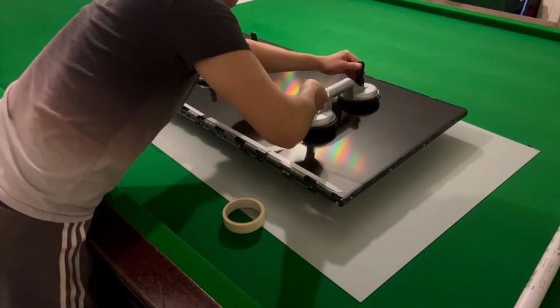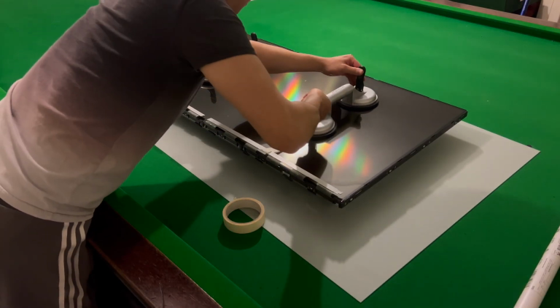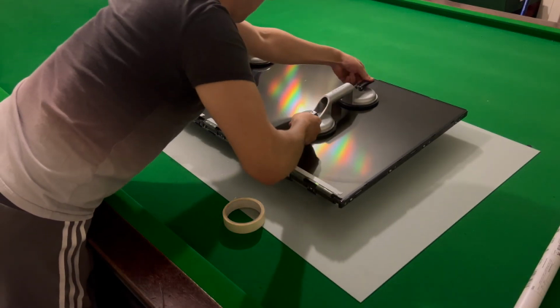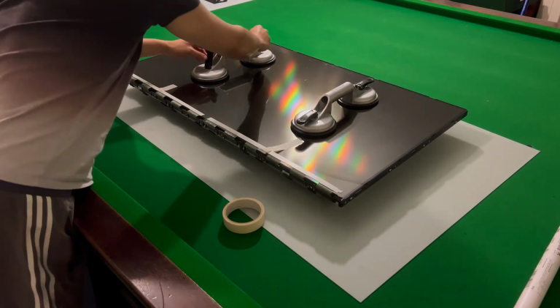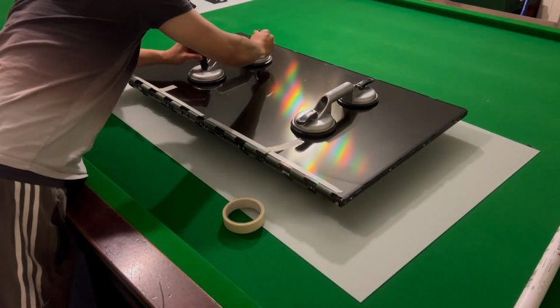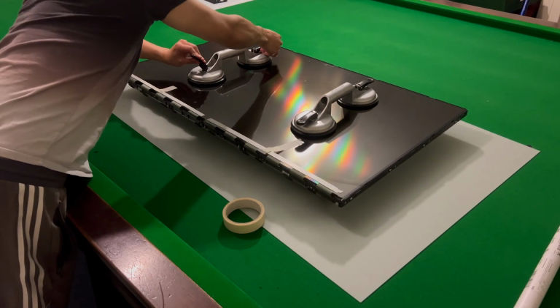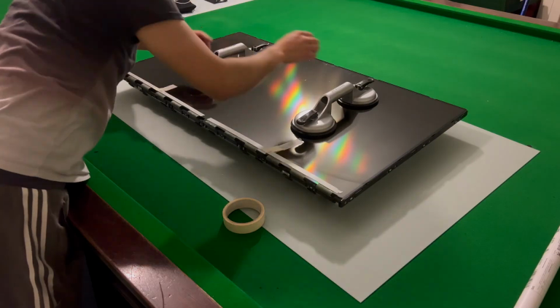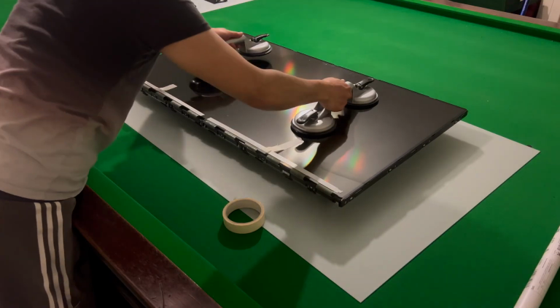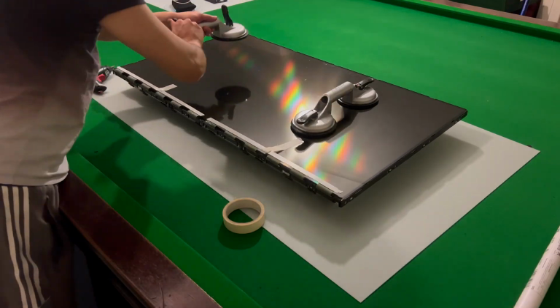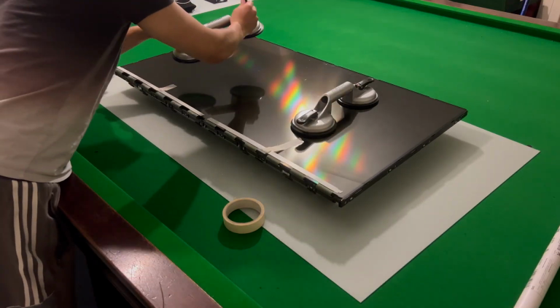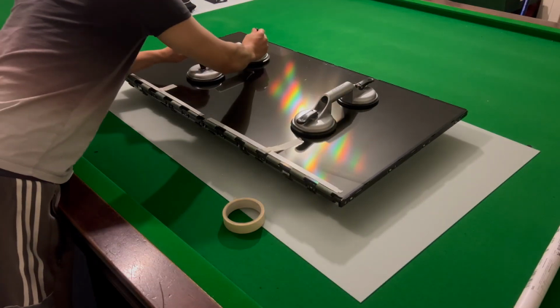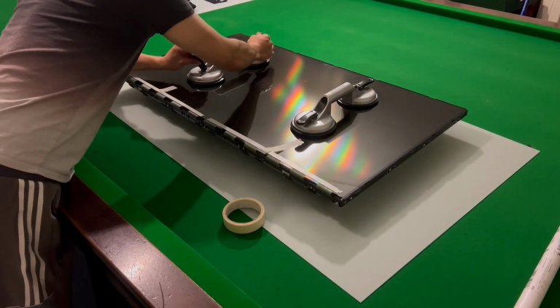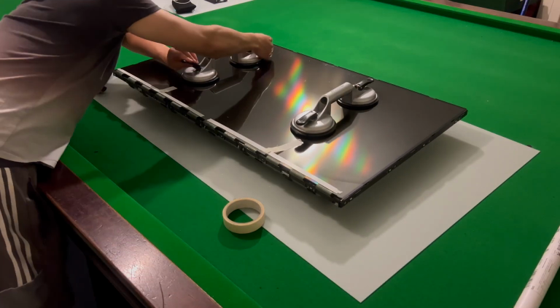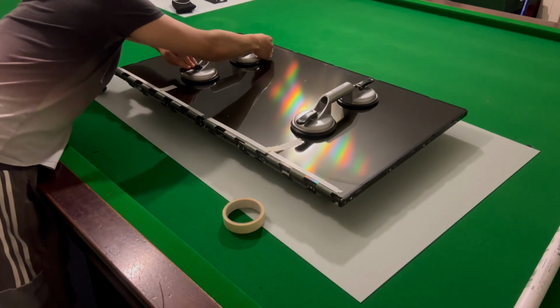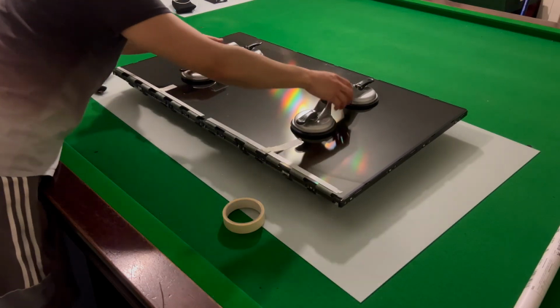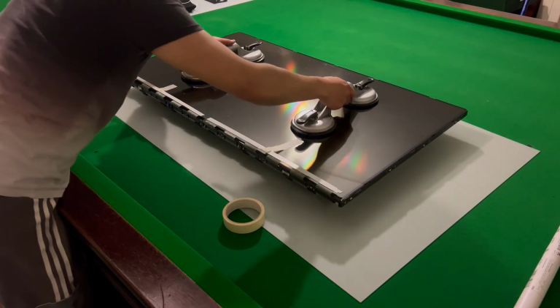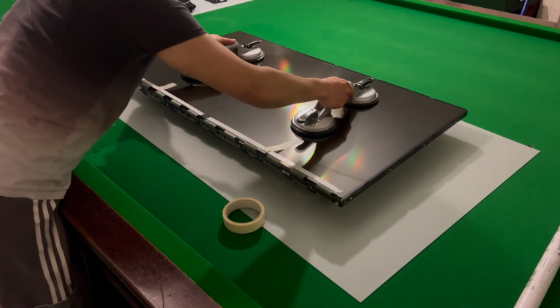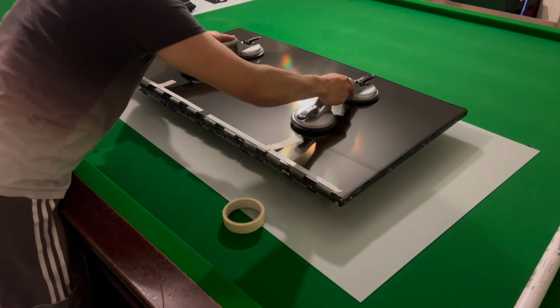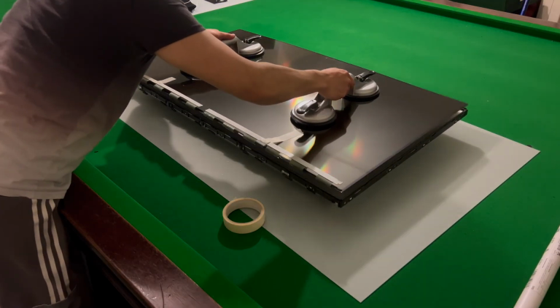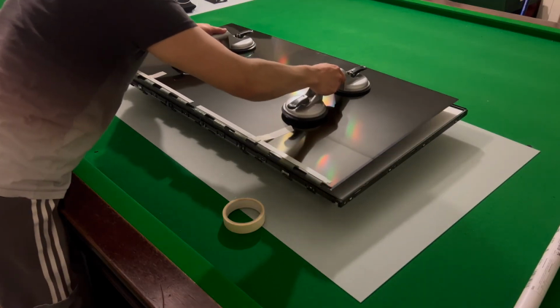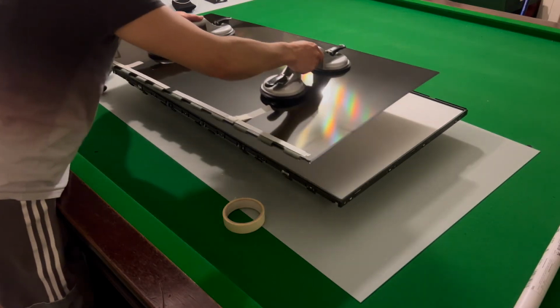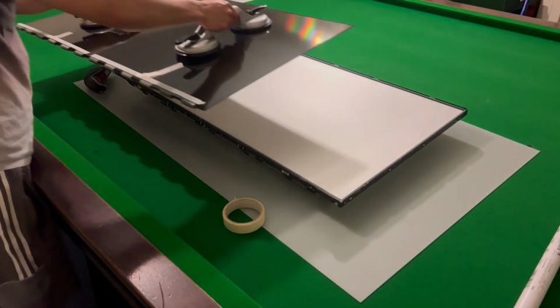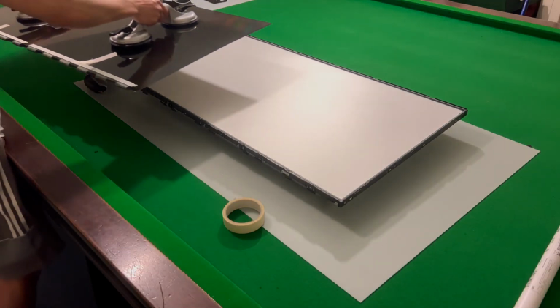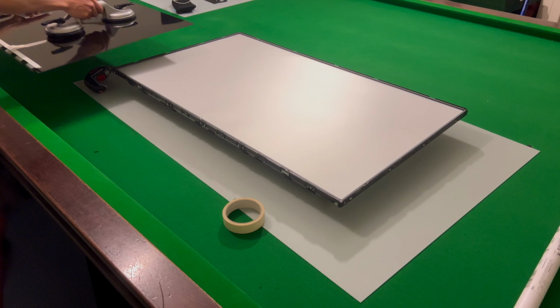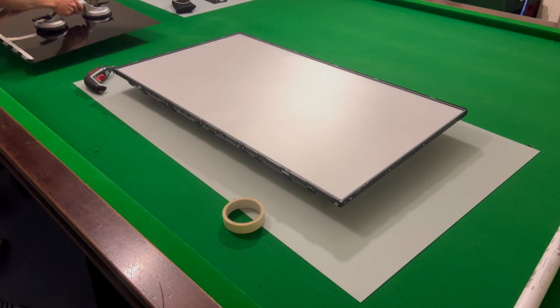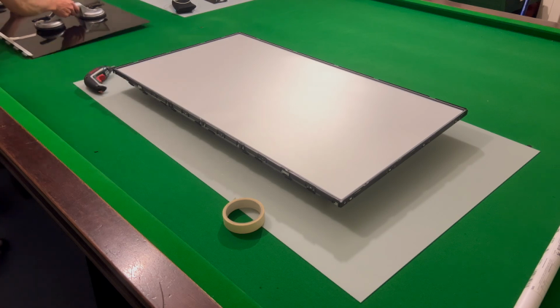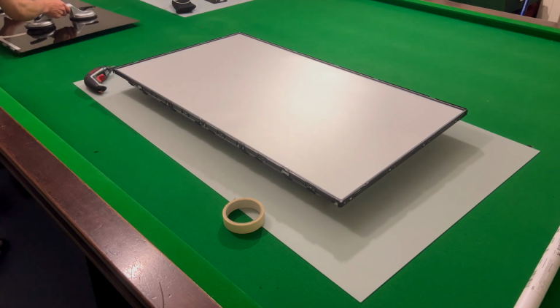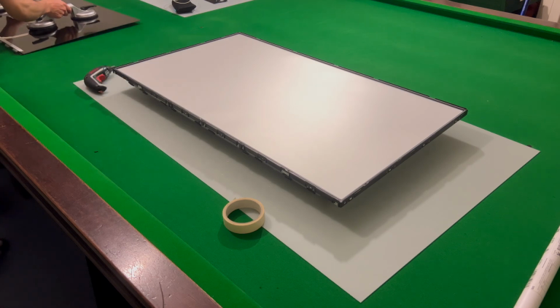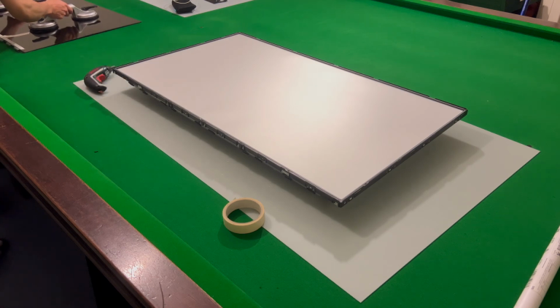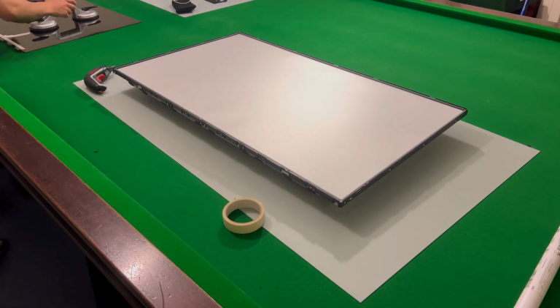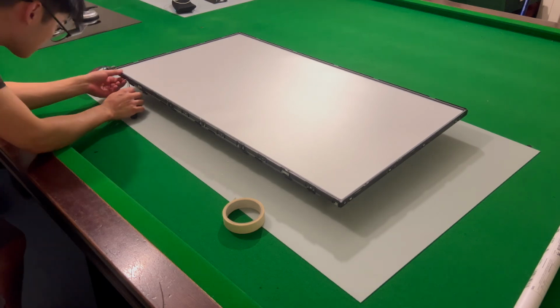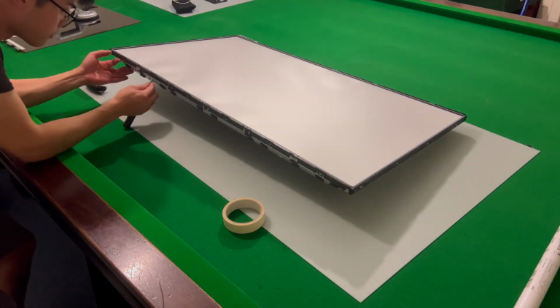The TV is now fully prepped for using suction cups to remove the LED screen panel. We place two side by side, suck it up, and transfer it to the side, keeping it horizontal the whole time so that the screen doesn't crack.